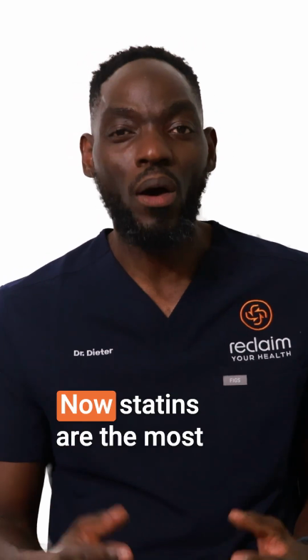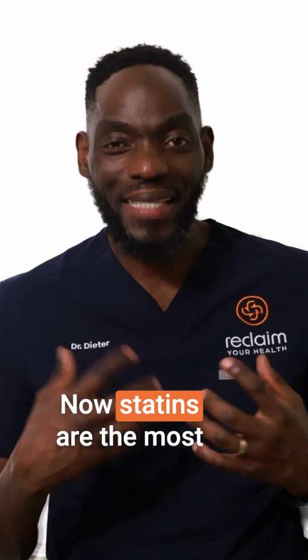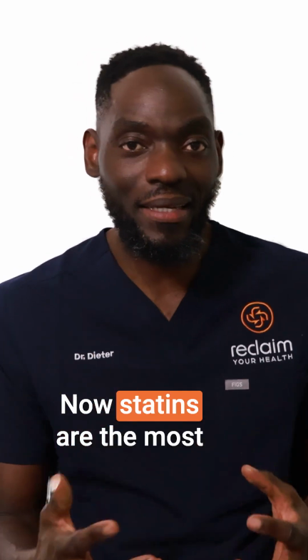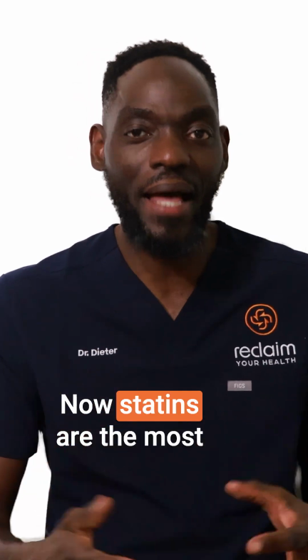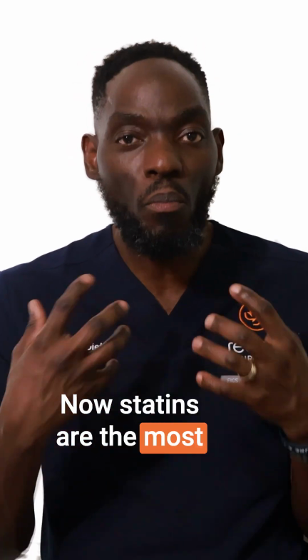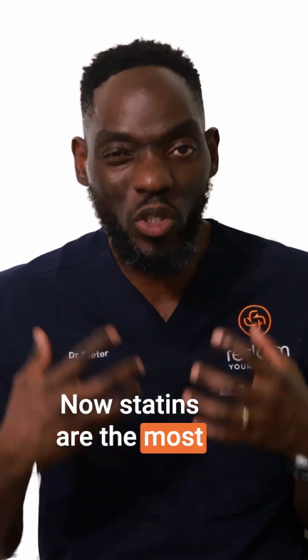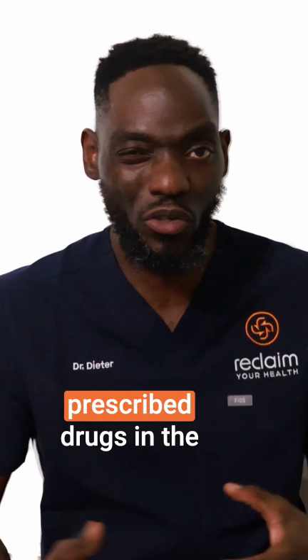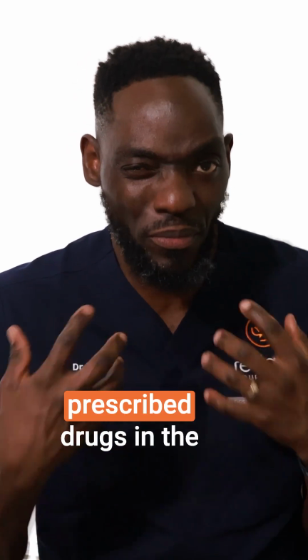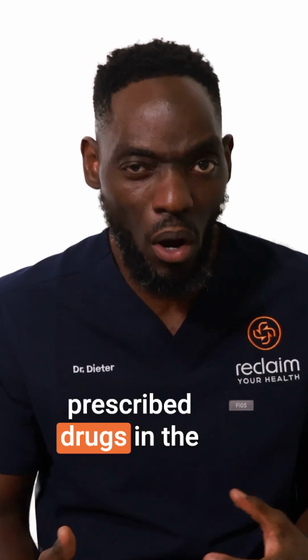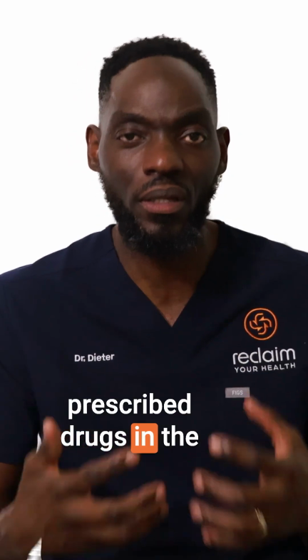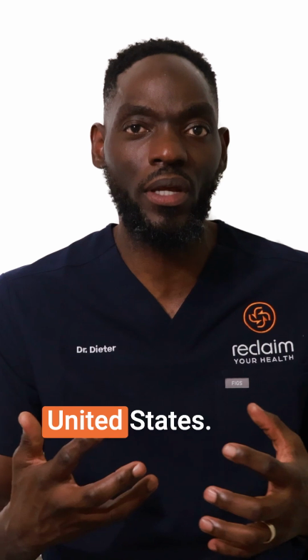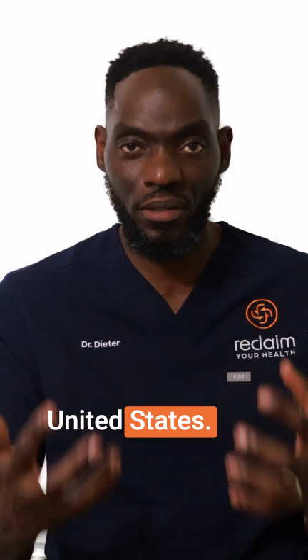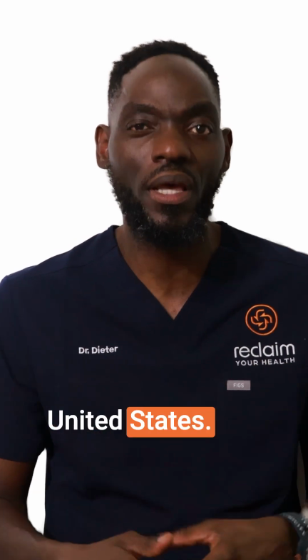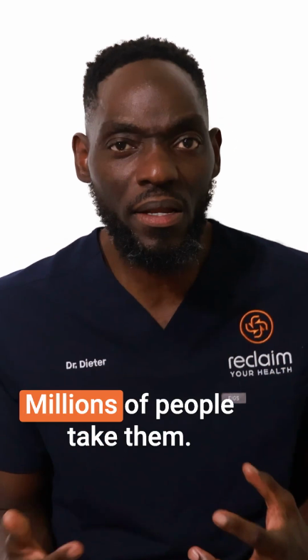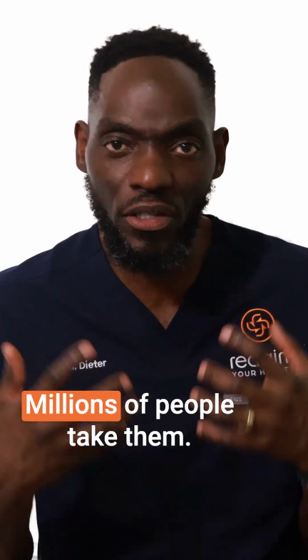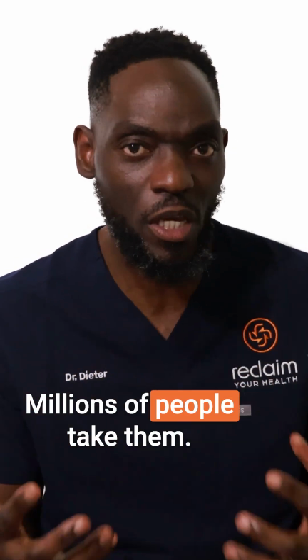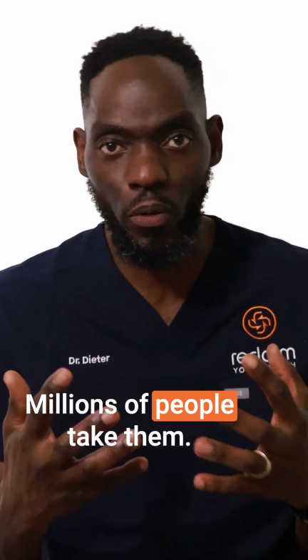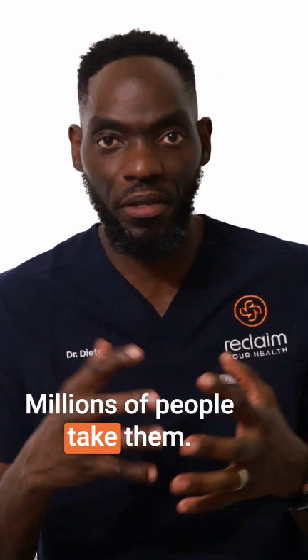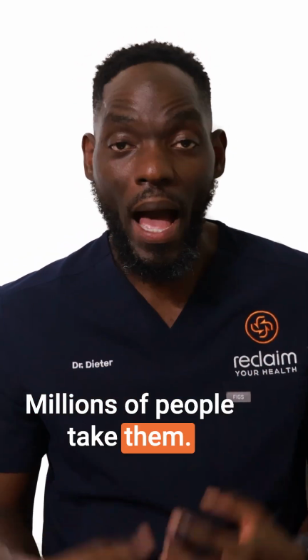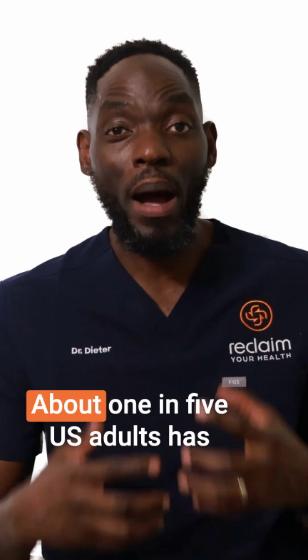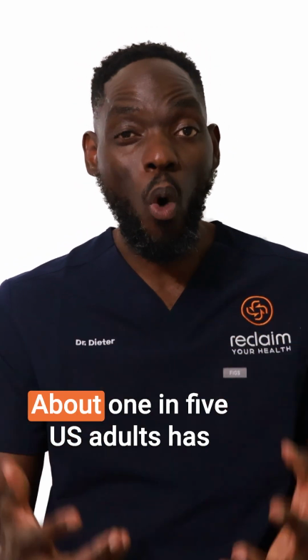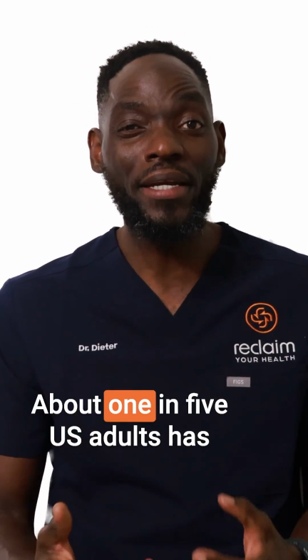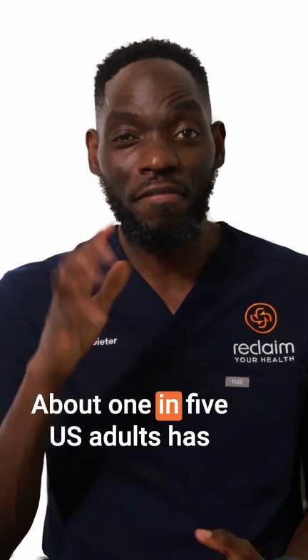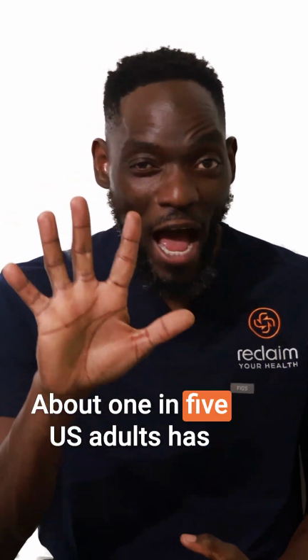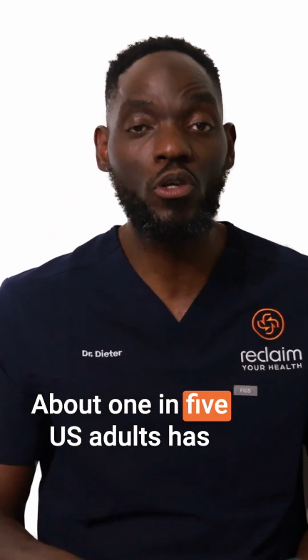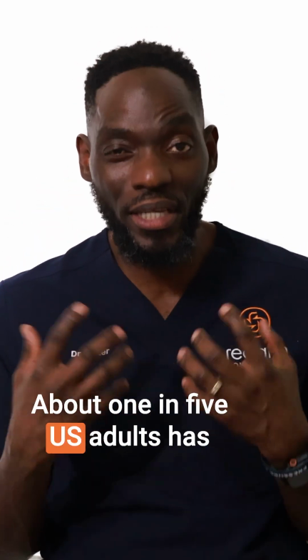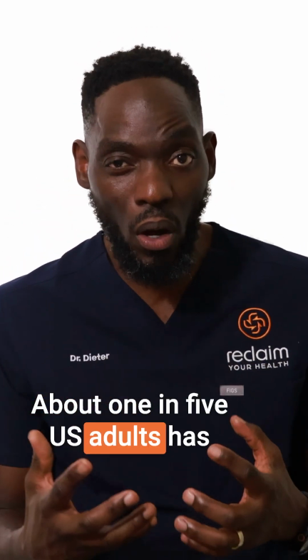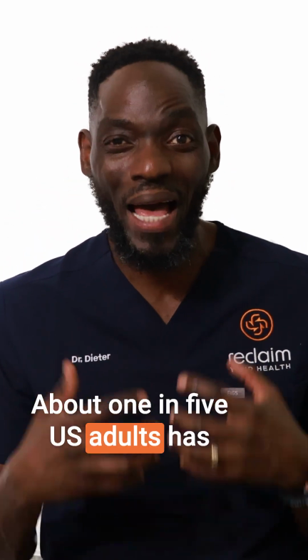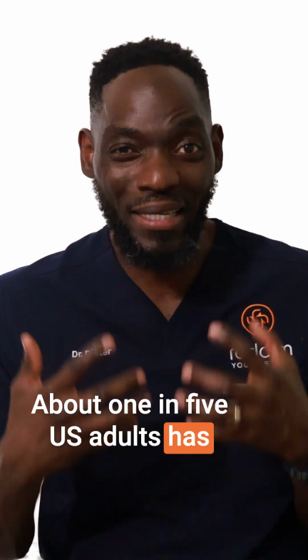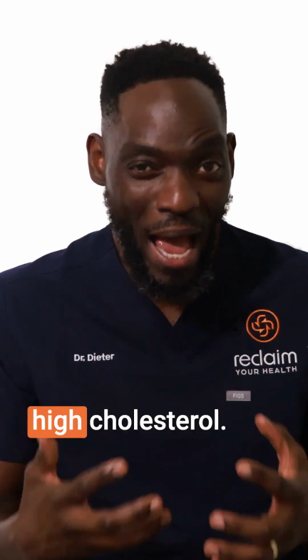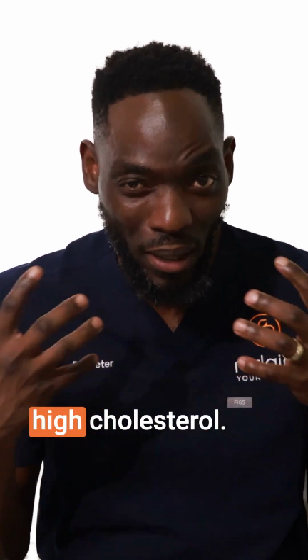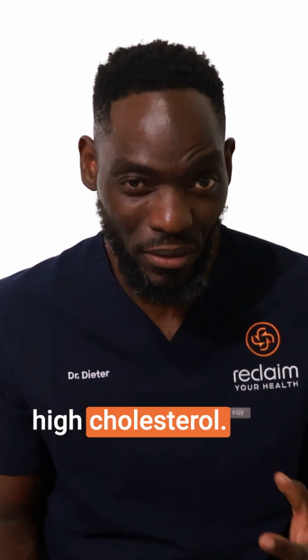Statins are the most prescribed drugs in the United States. Millions of people take them. About one in five U.S. adults has high cholesterol.